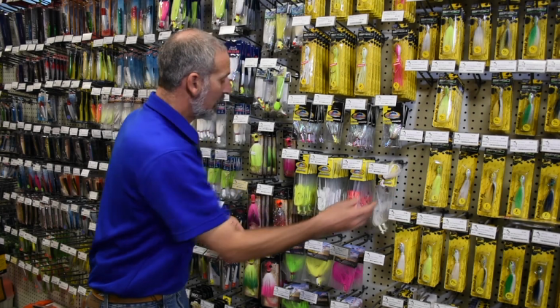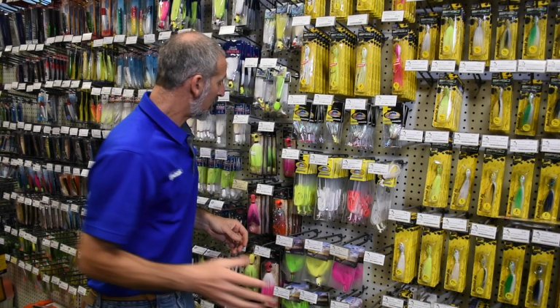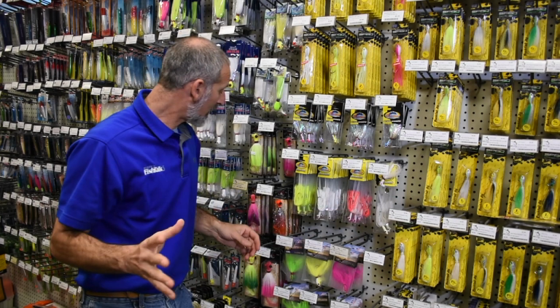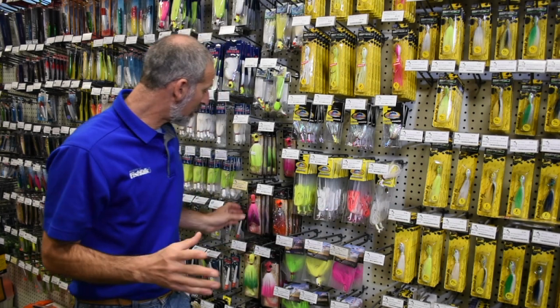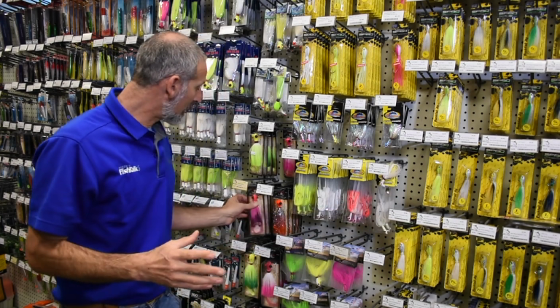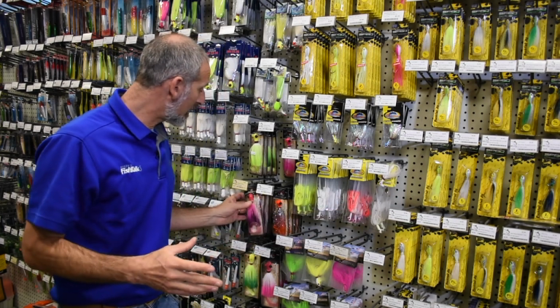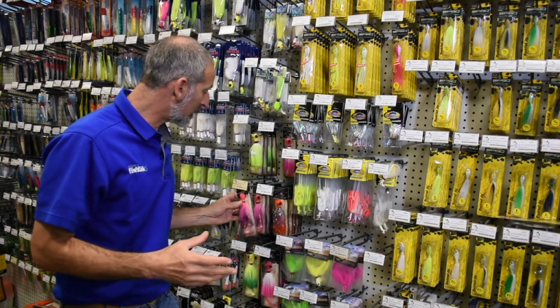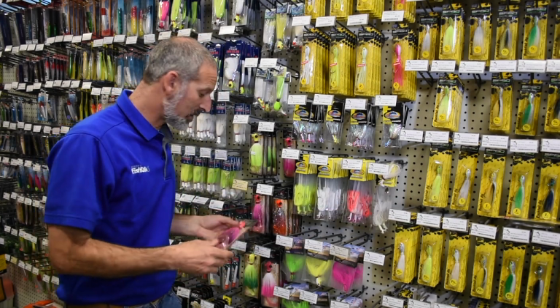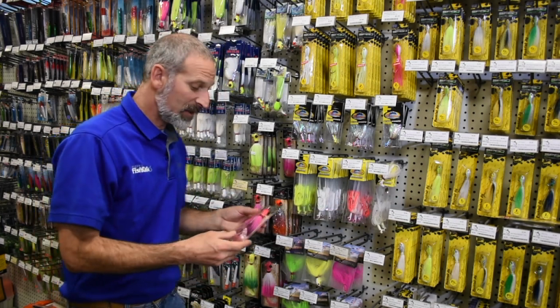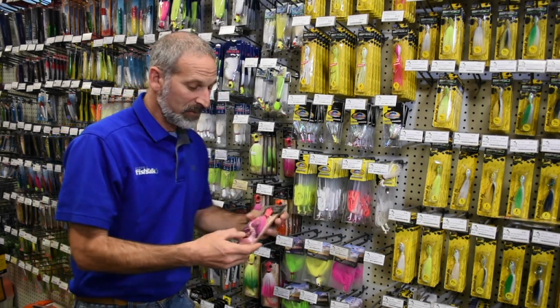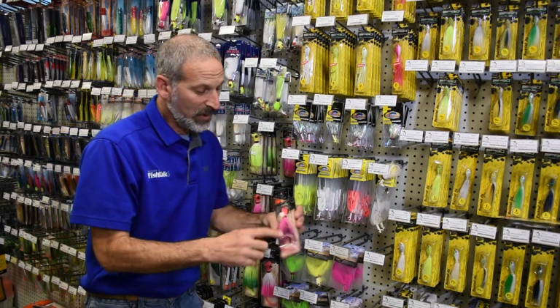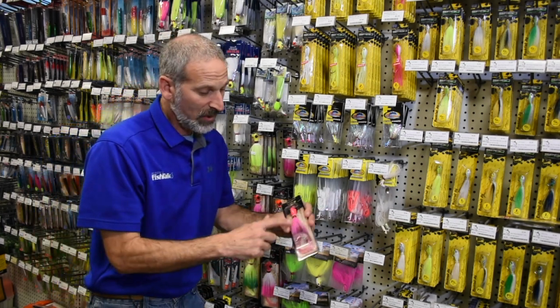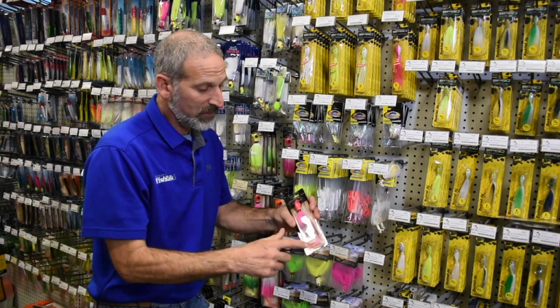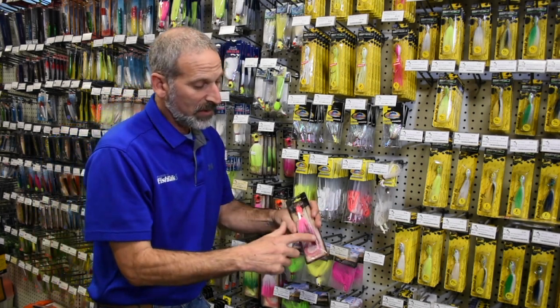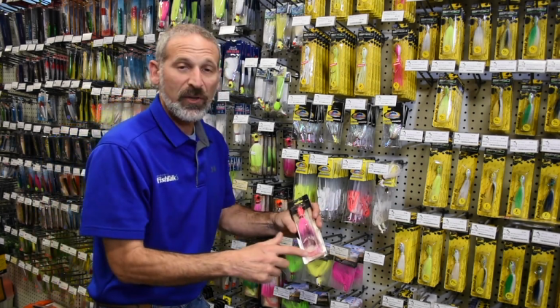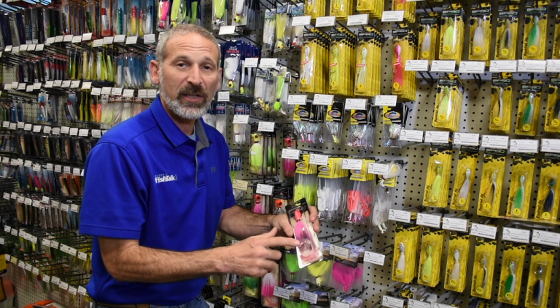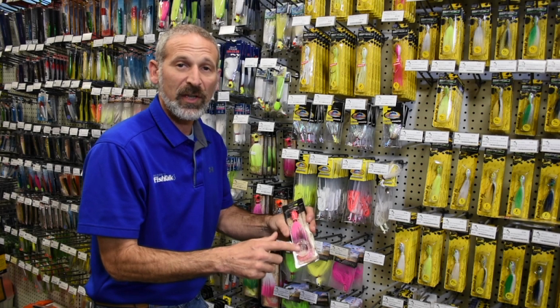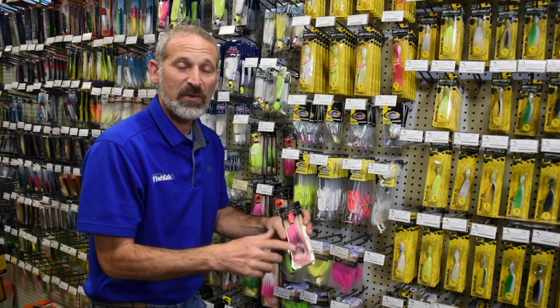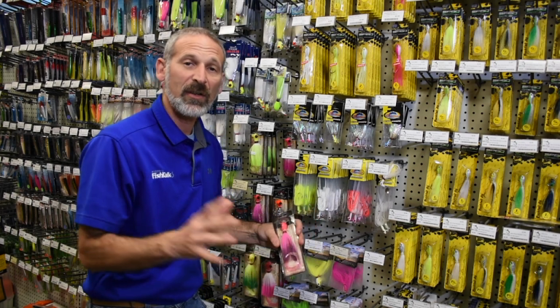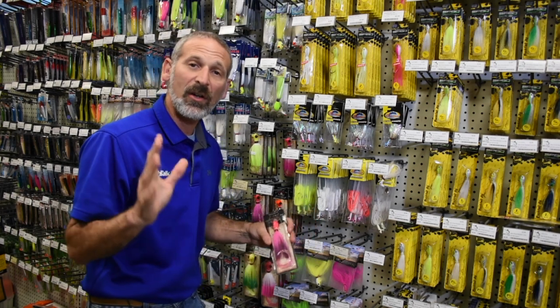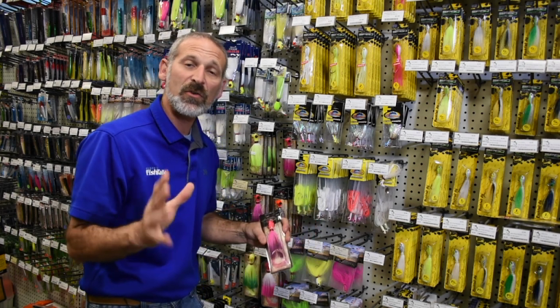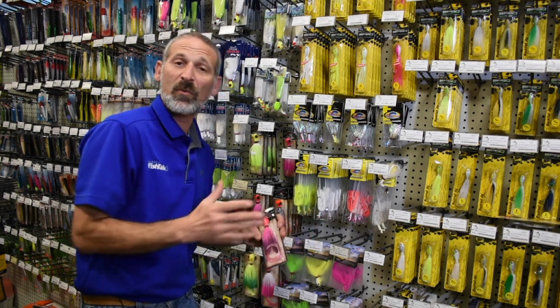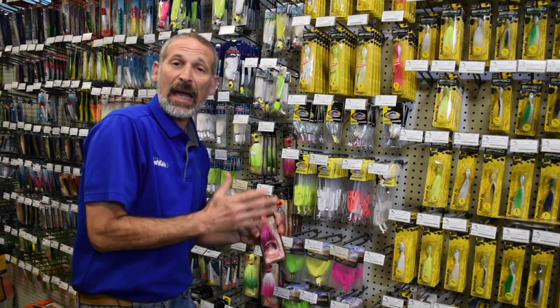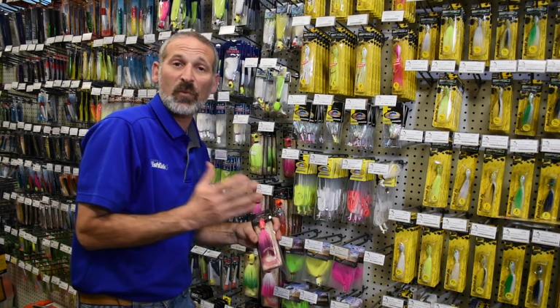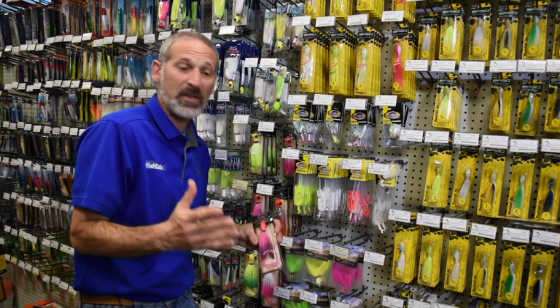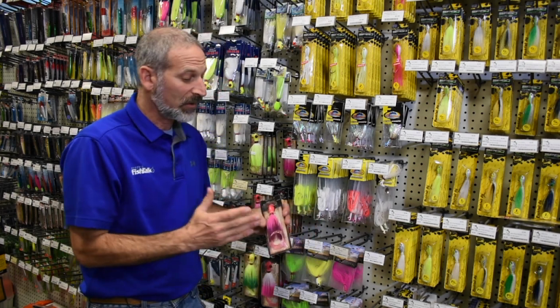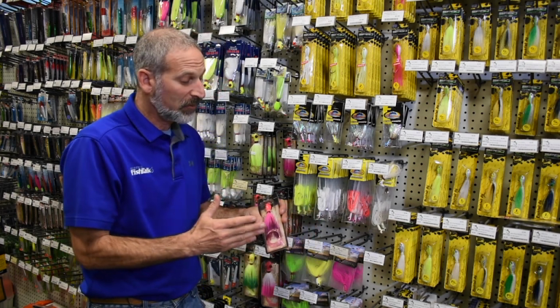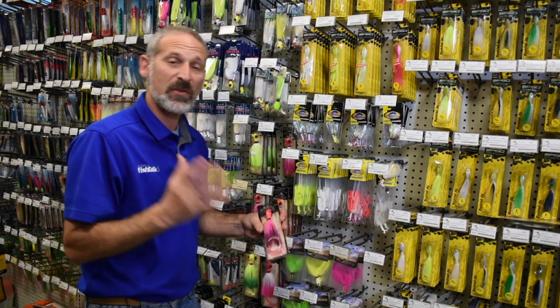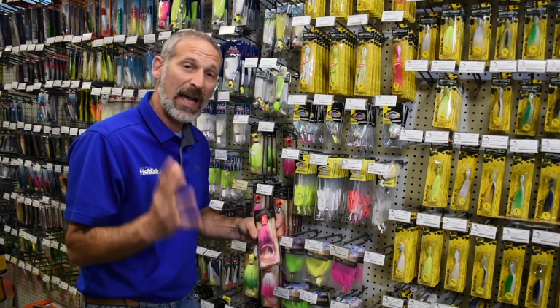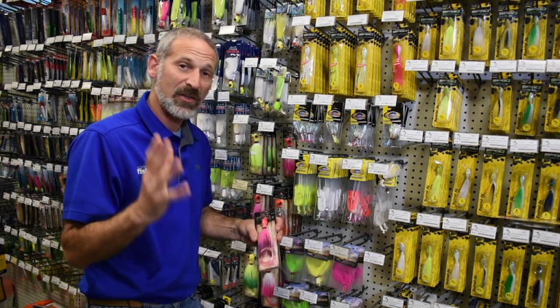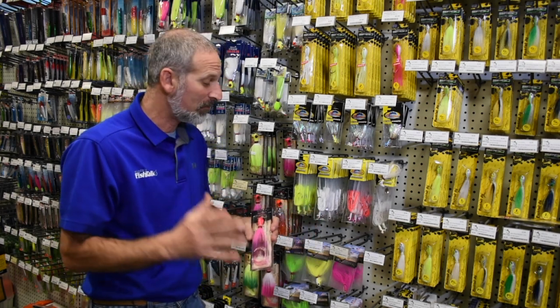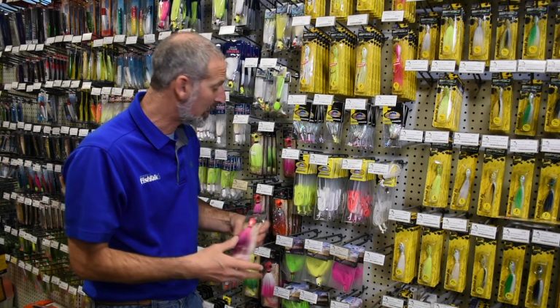In some cases, you may see bucktails like this one that come pre-rigged with that twister tail. In others, you might want to add one to give a little bit of extra action to that bucktail.